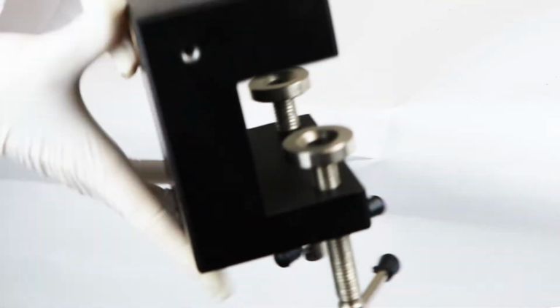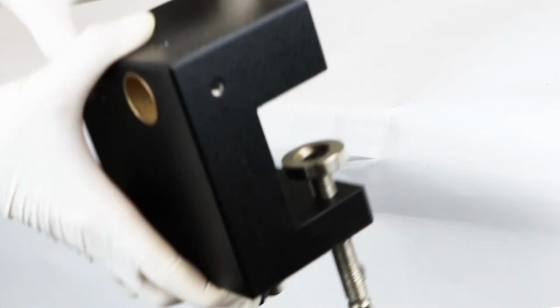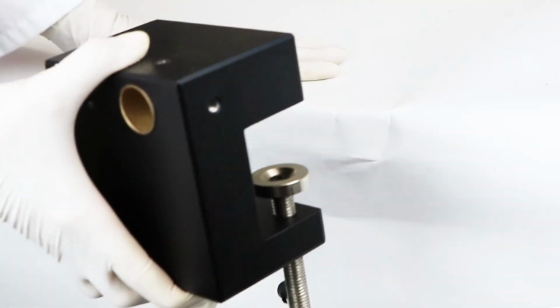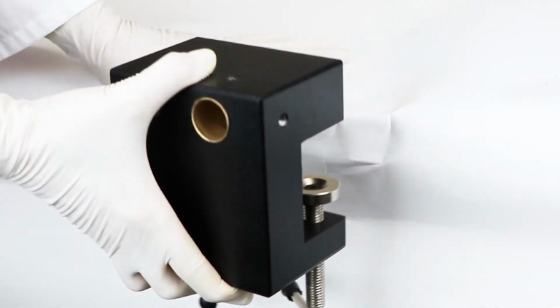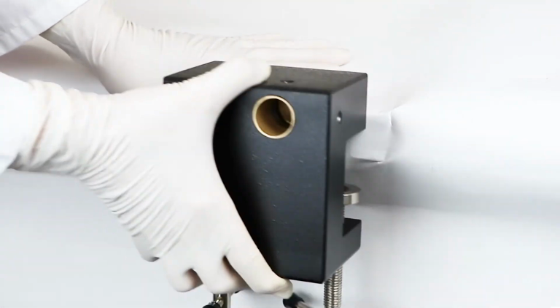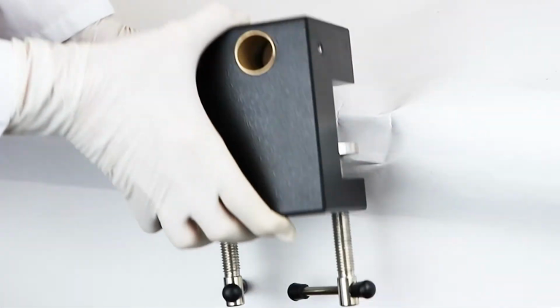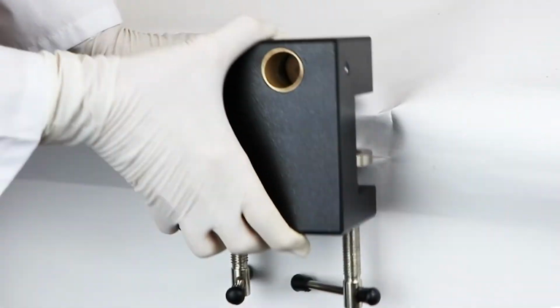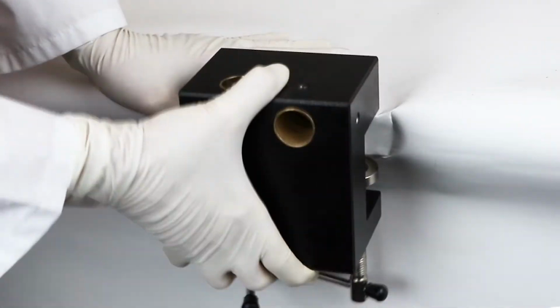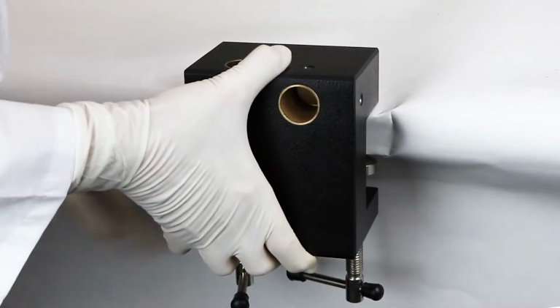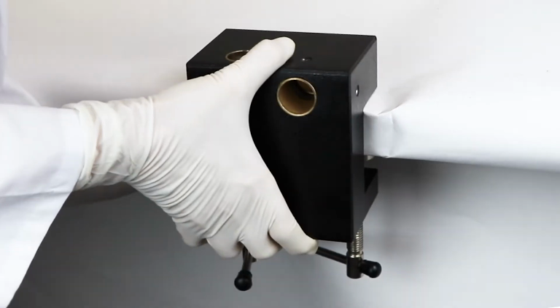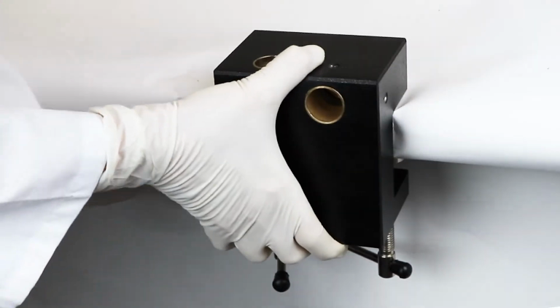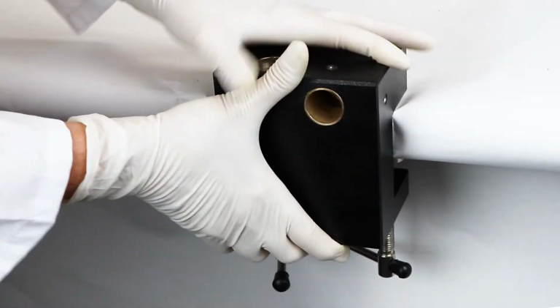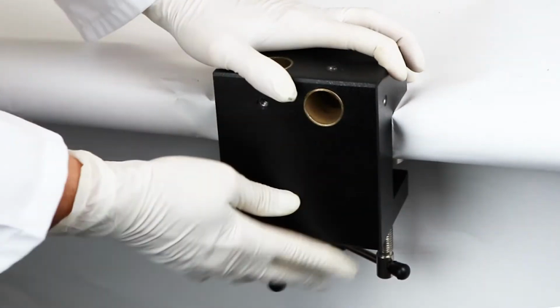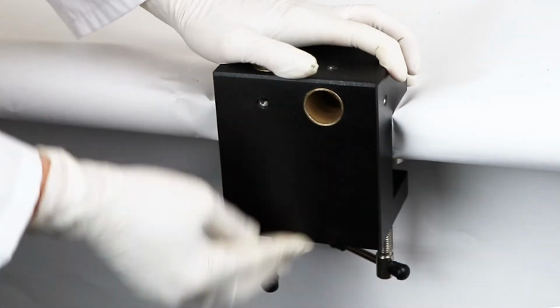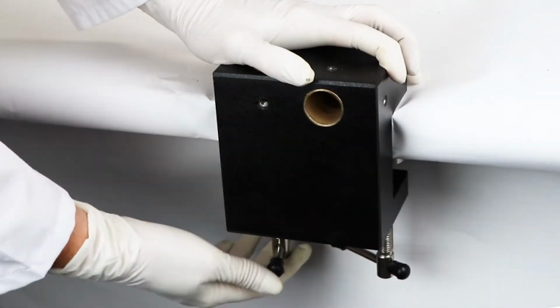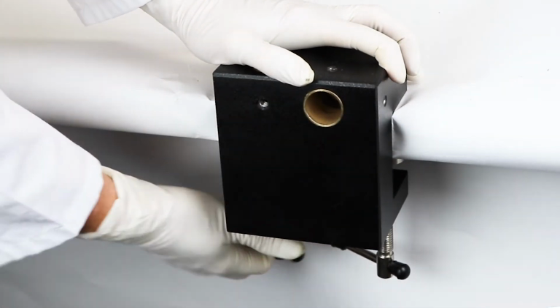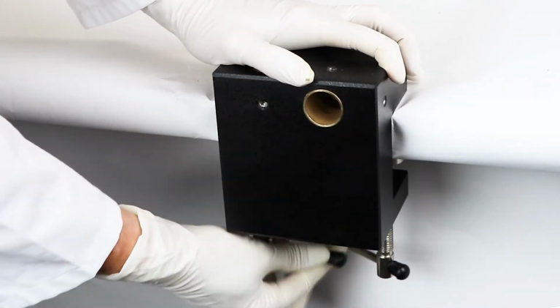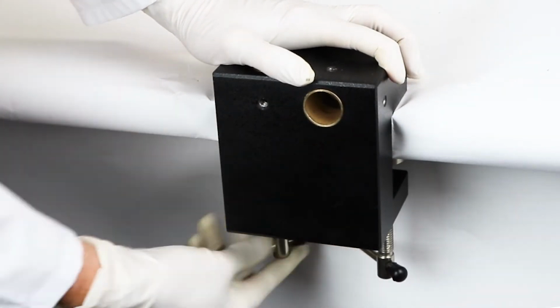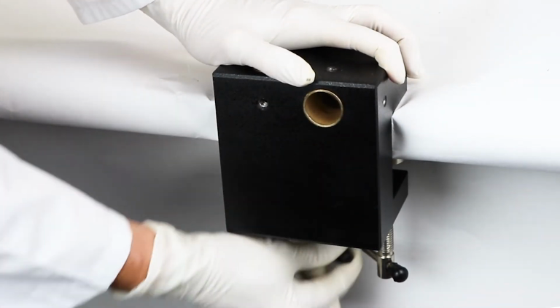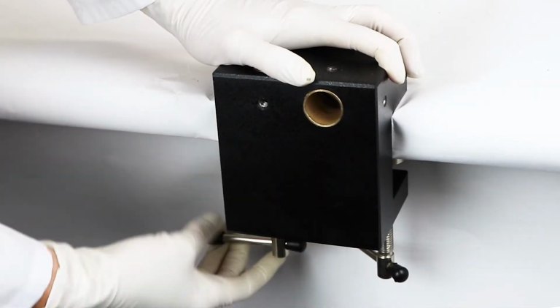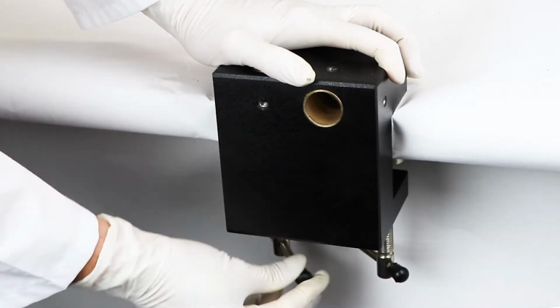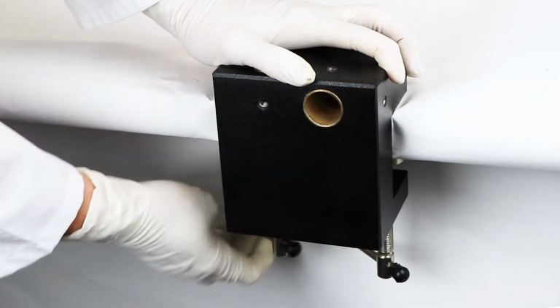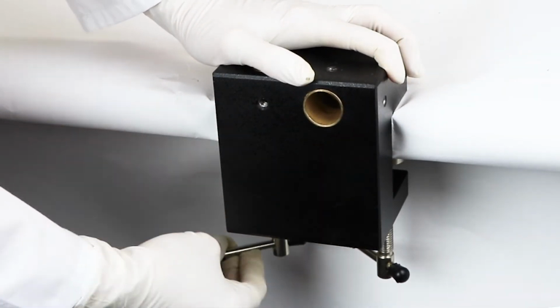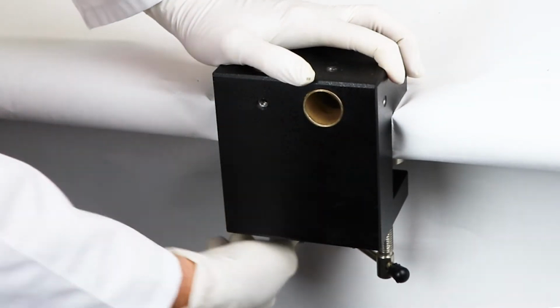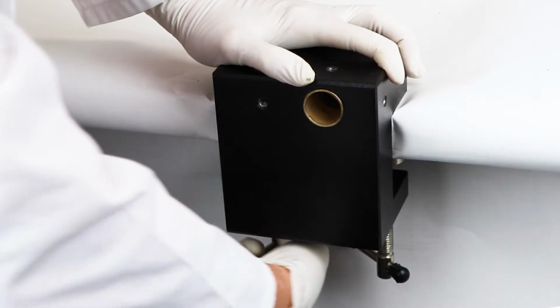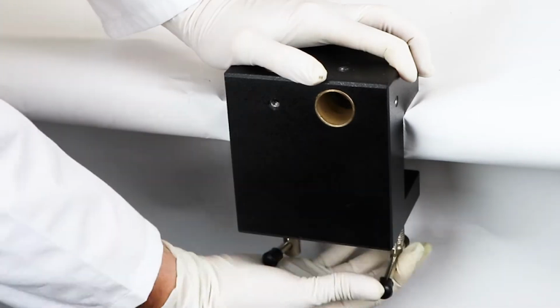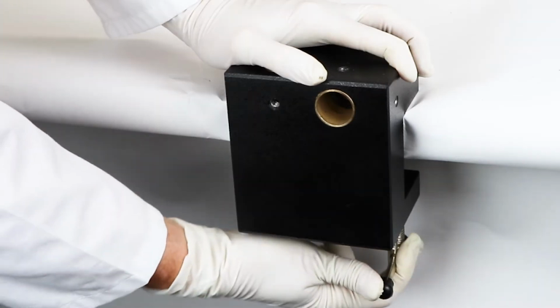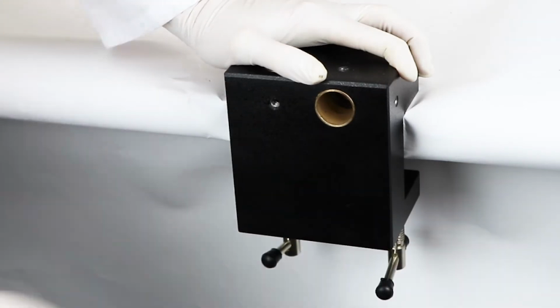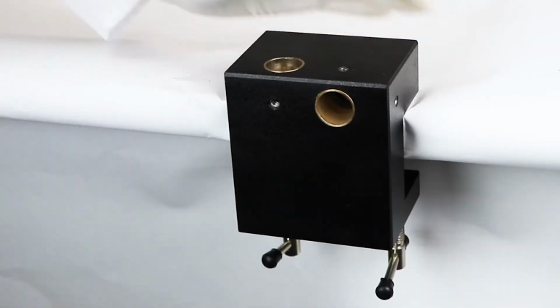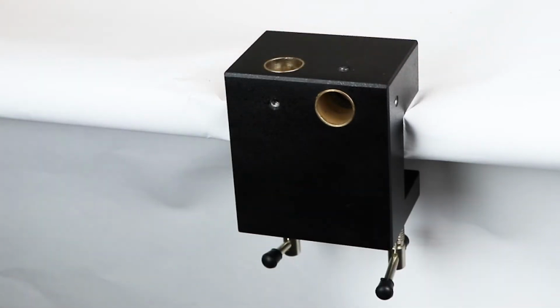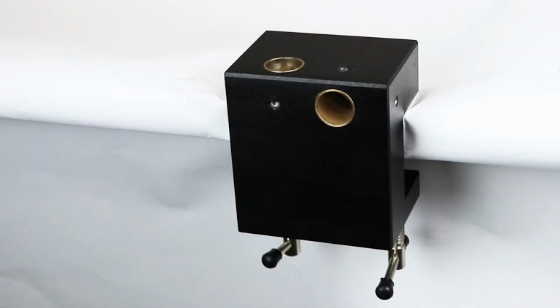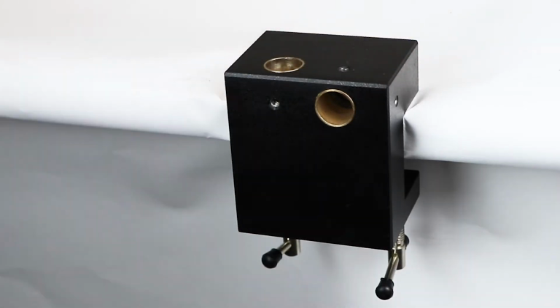Loosen the two screws on the table clamp. Position the clamp so that it wraps around the edge of the table with the screws located under the table. Then tighten the screws to securely mount the stand to the table.